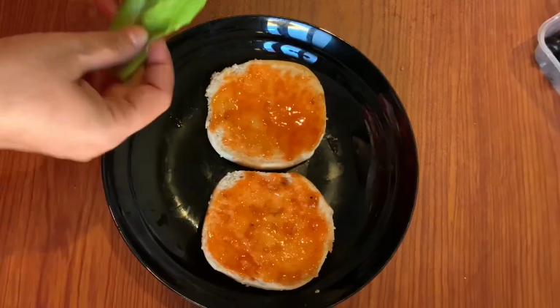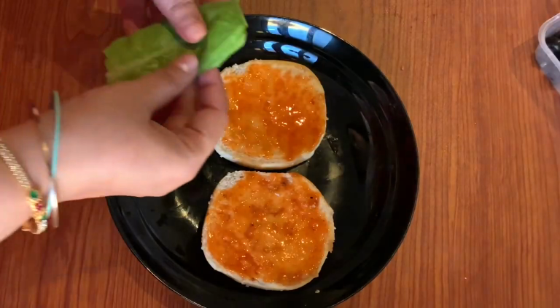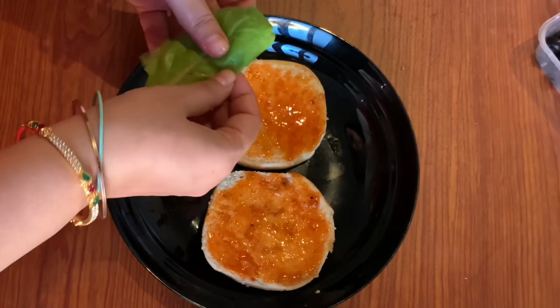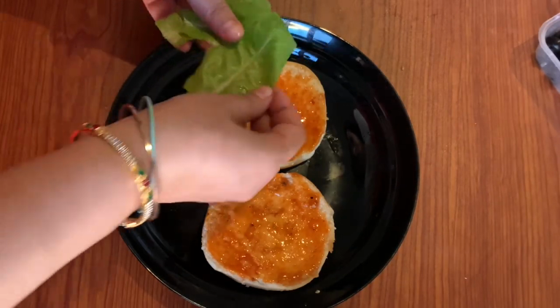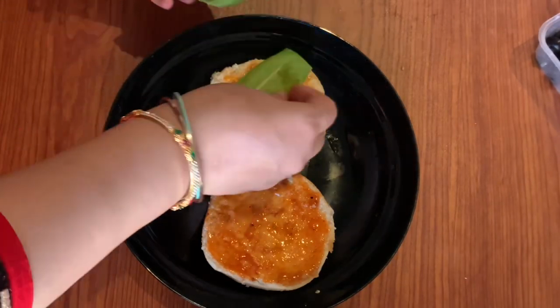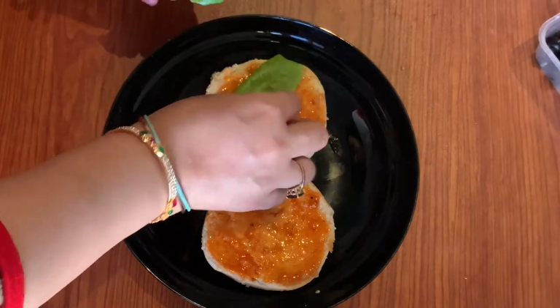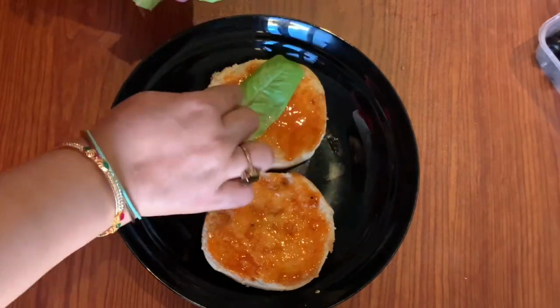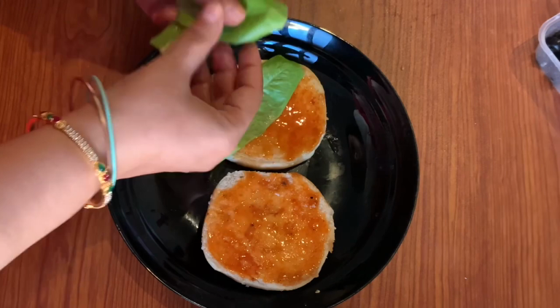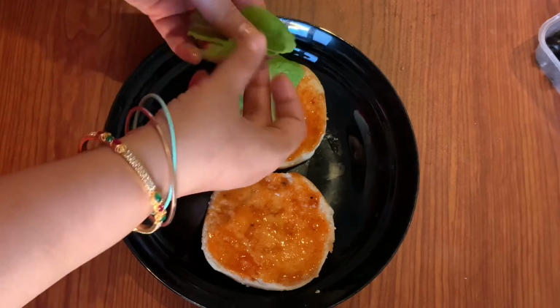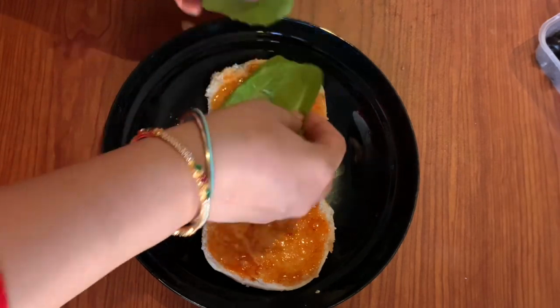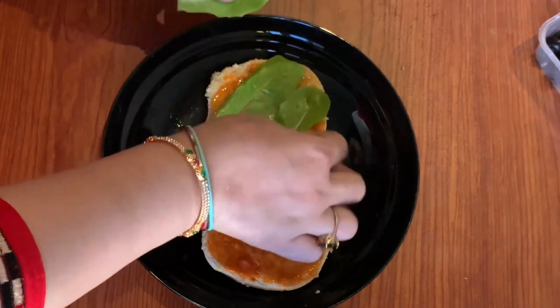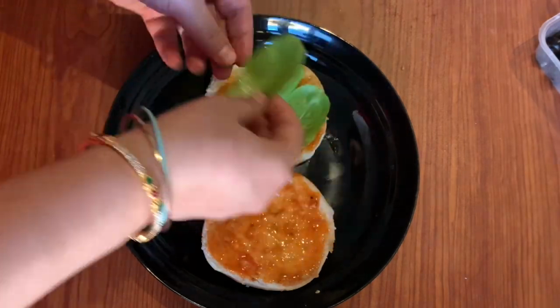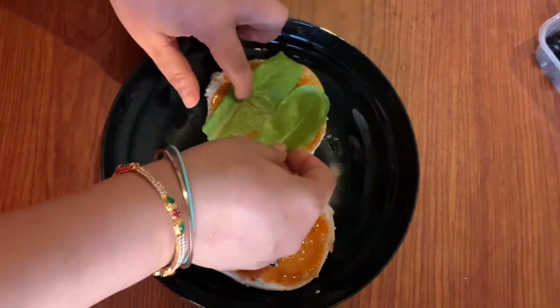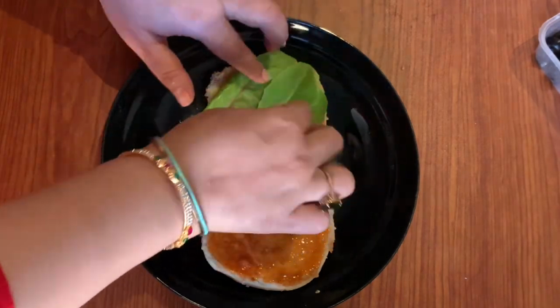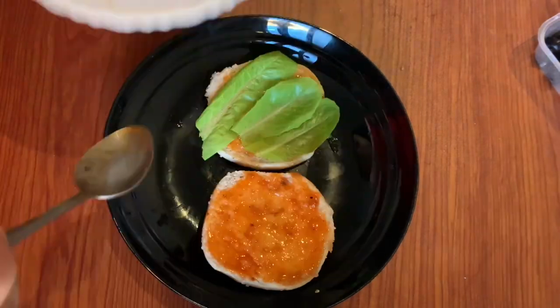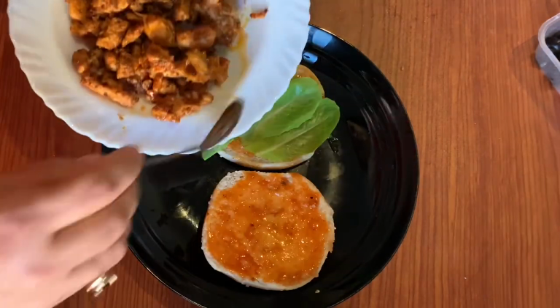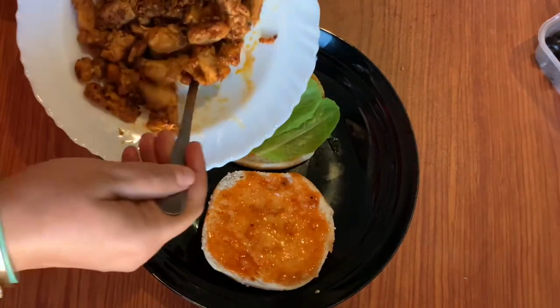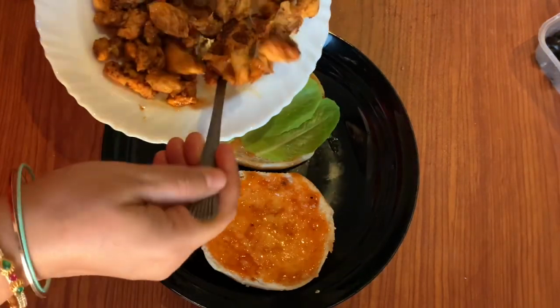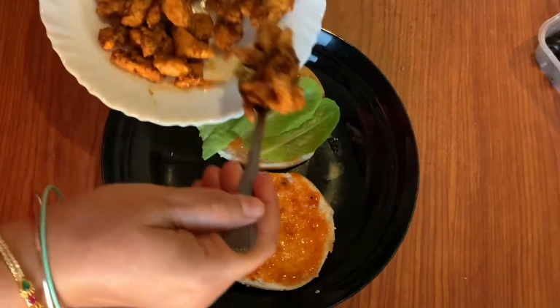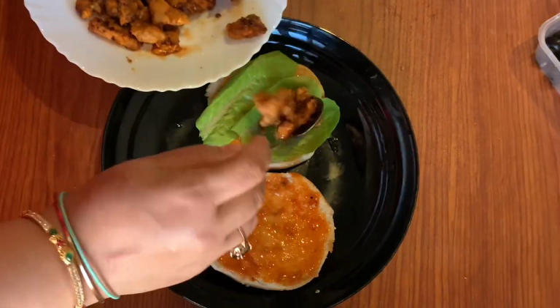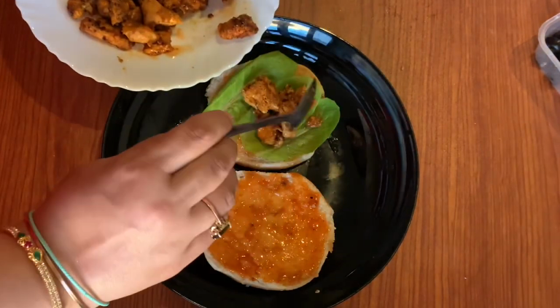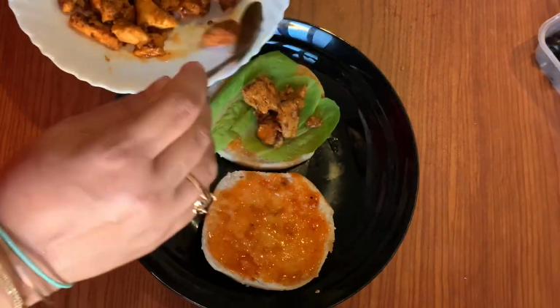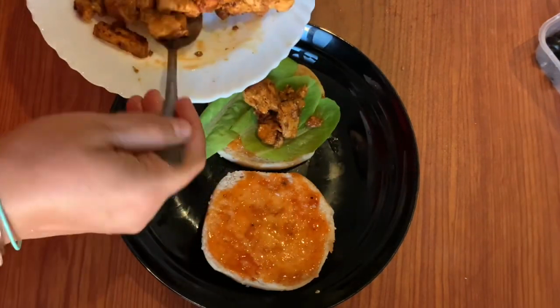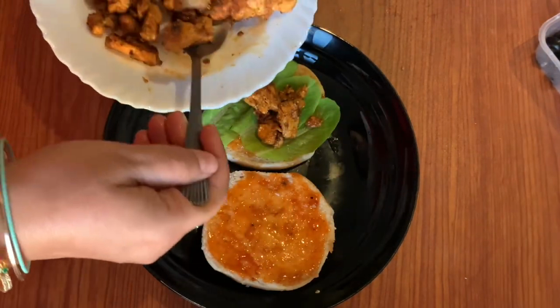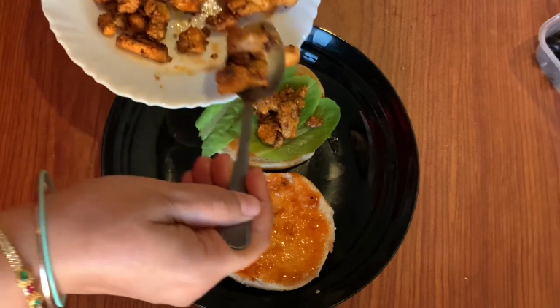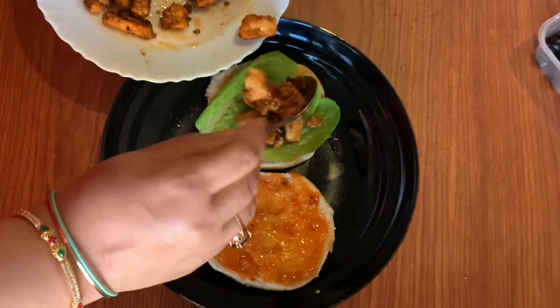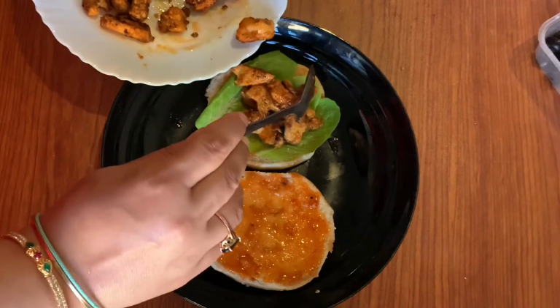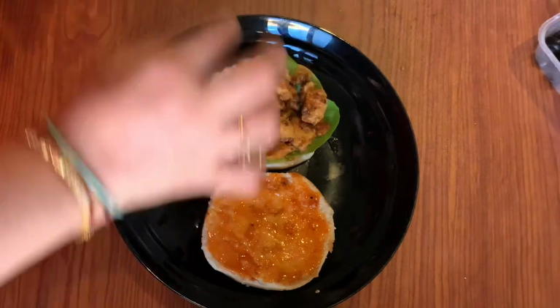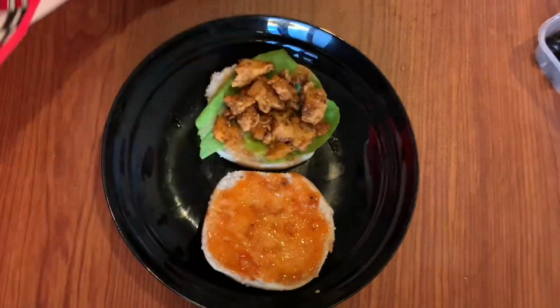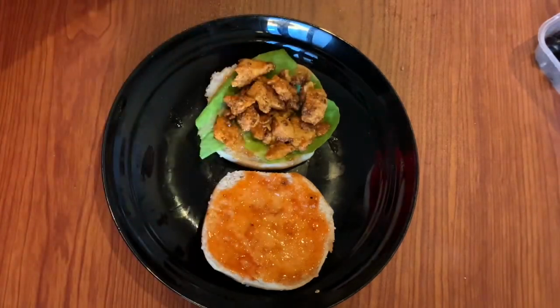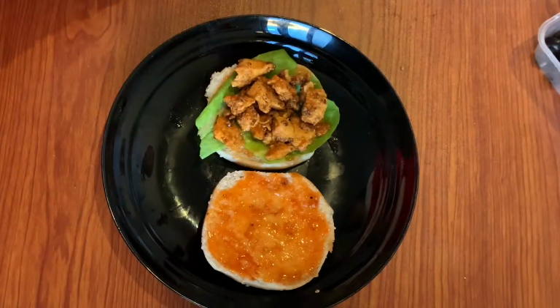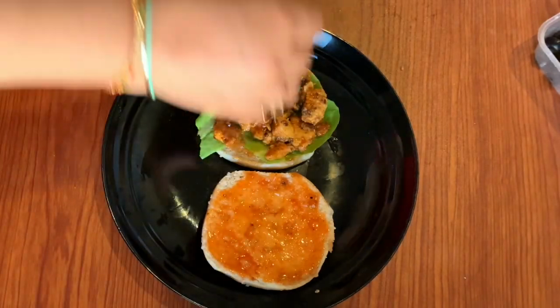We will put some veggies and salad on it. We put it on the grill after it is cooked, and then we will add the chicken on top.